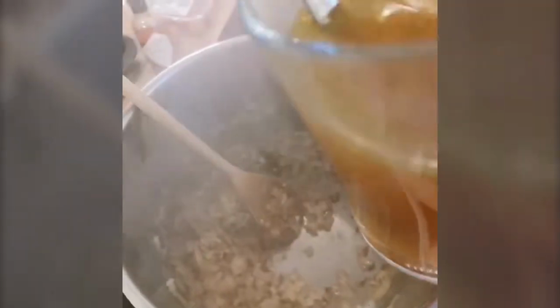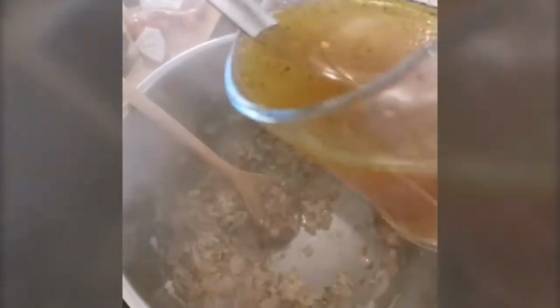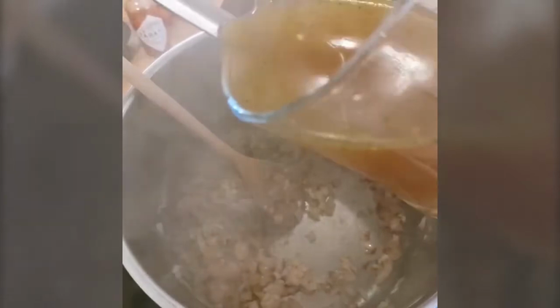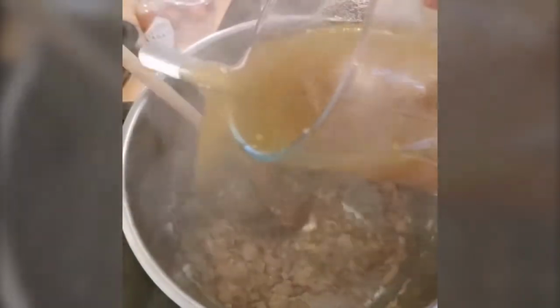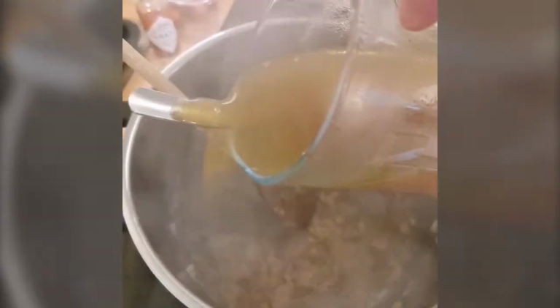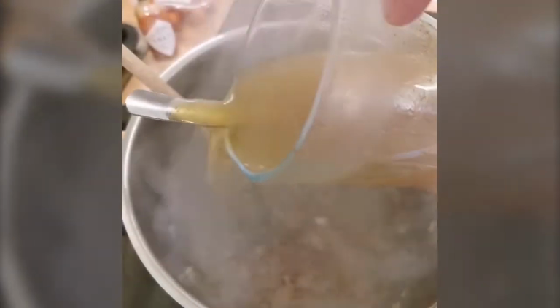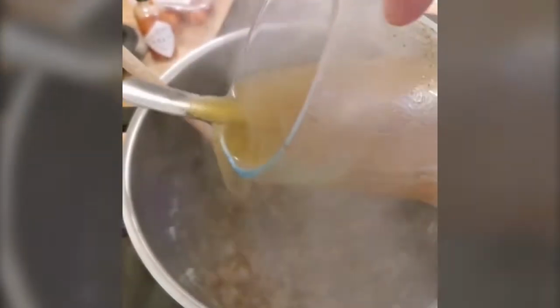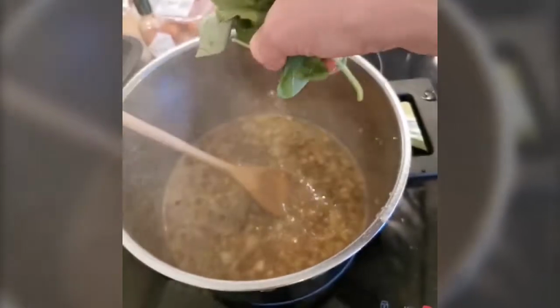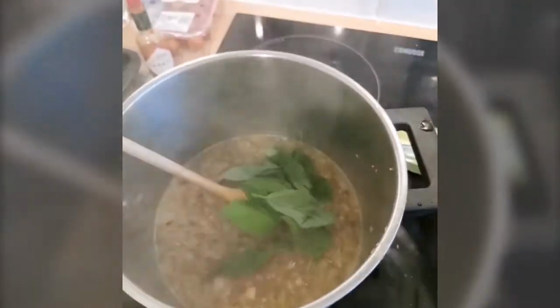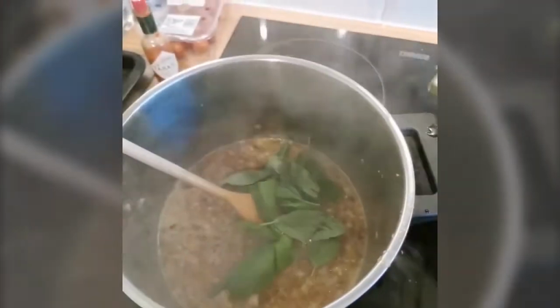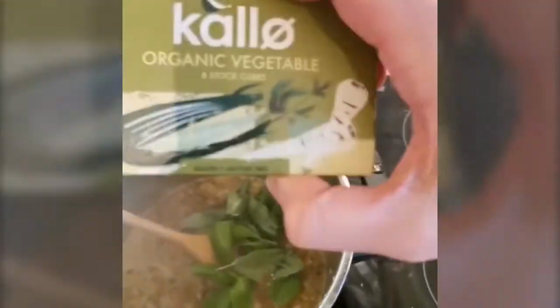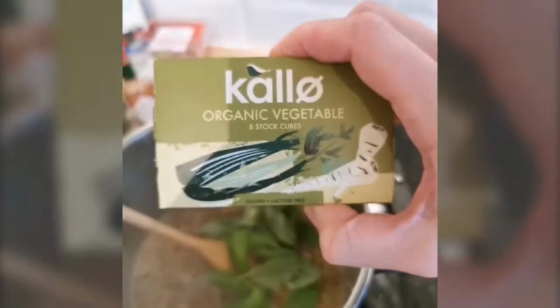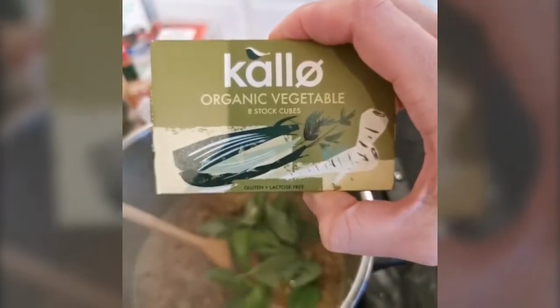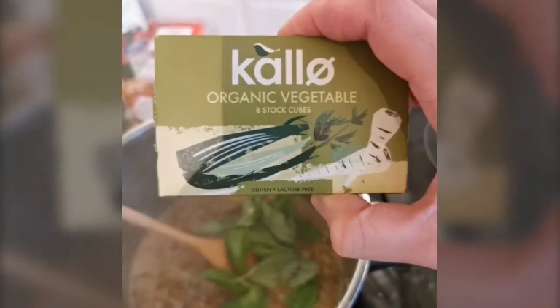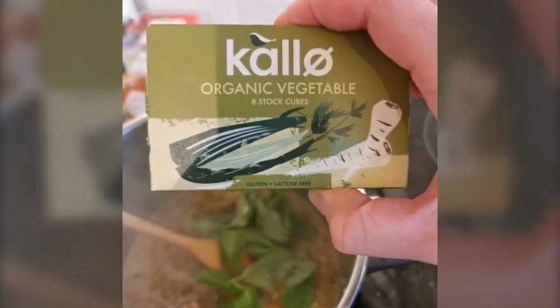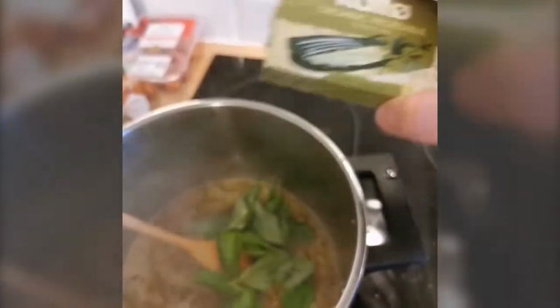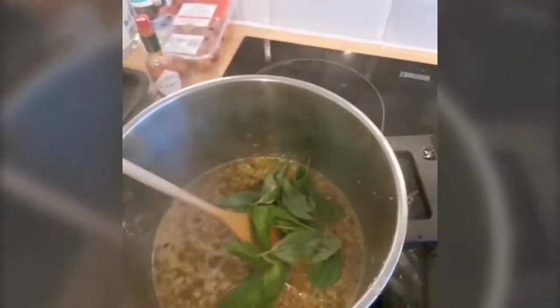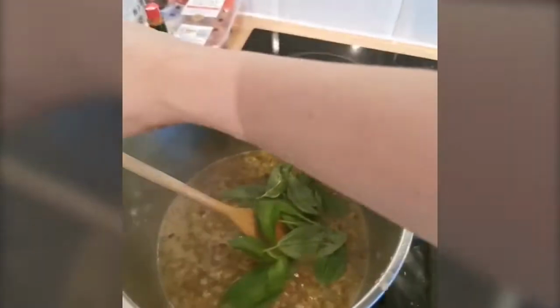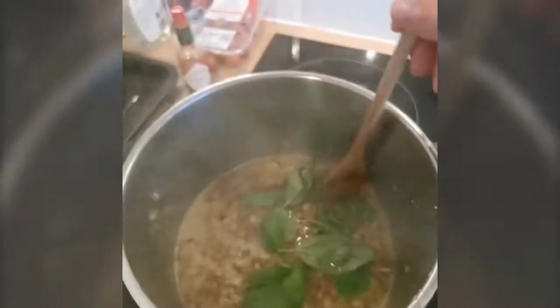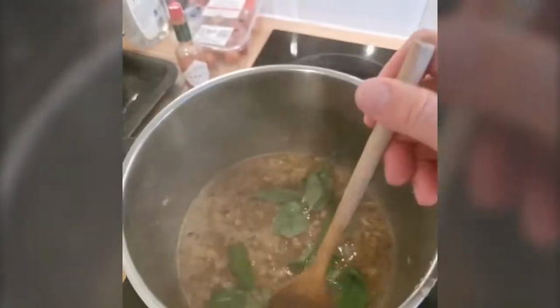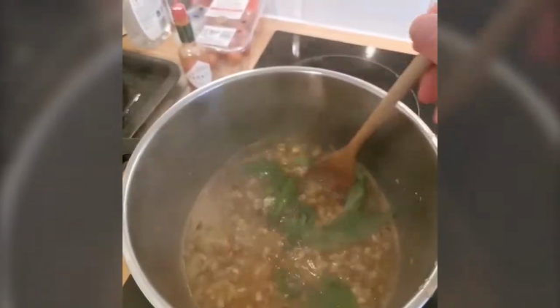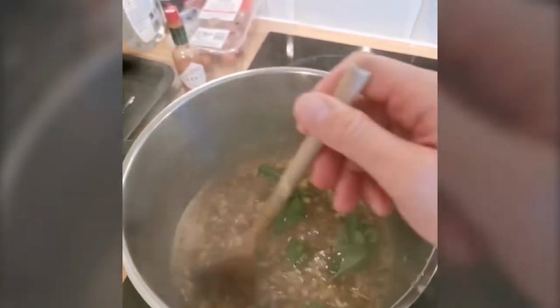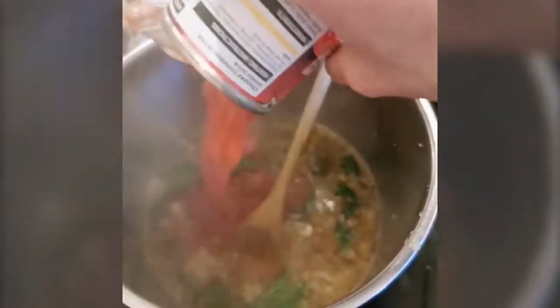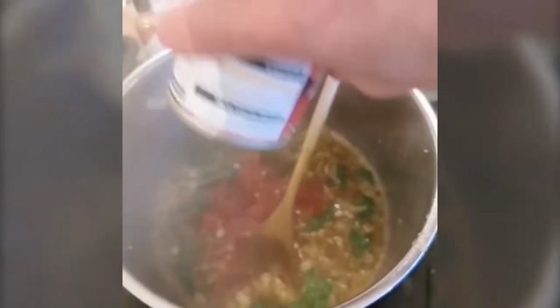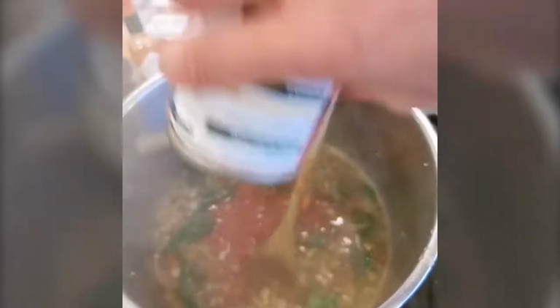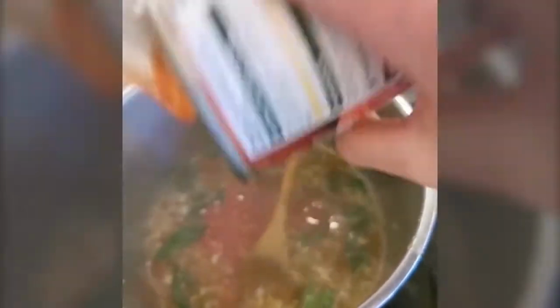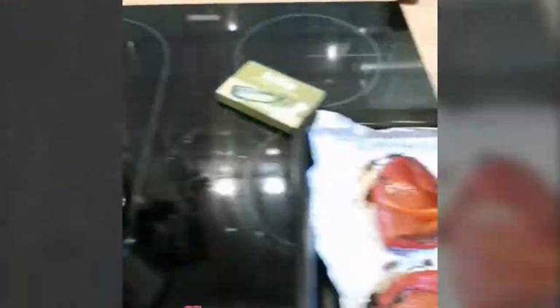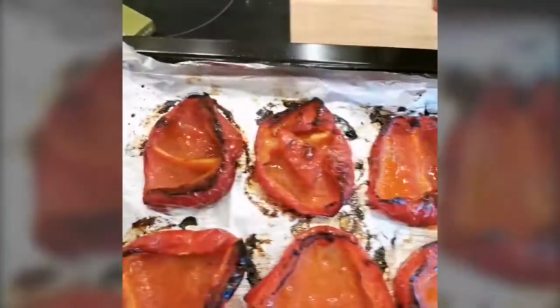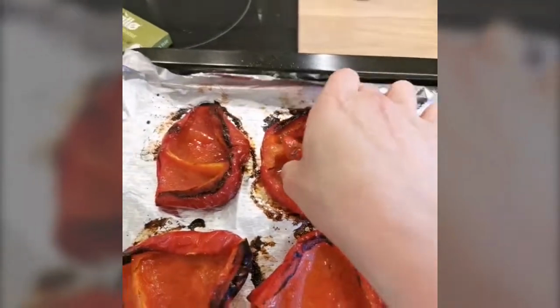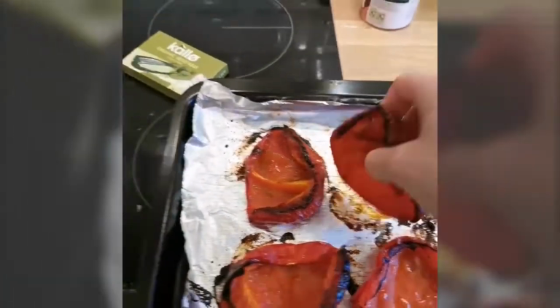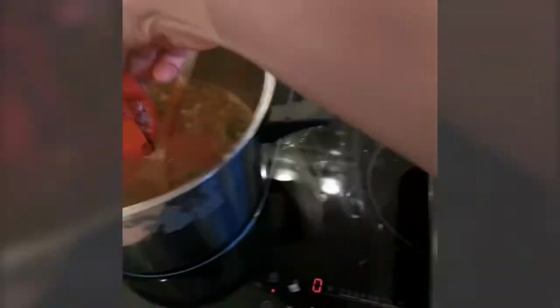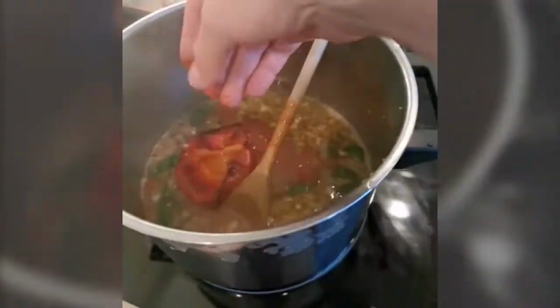I'm adding the garlic and the vegetable broth — the Calo organic vegetable broth. Very yummy. Two of them, and I put some fresh basil, a can of chopped tomatoes, and I'm going to add my roasted peppers in there as well.